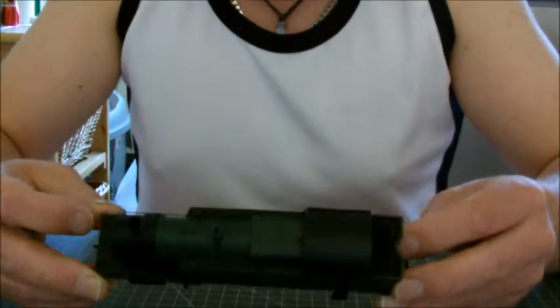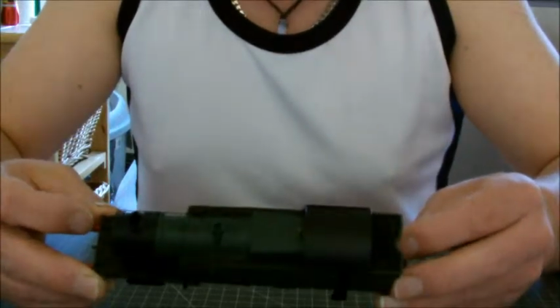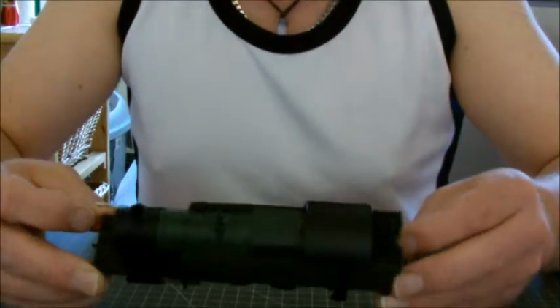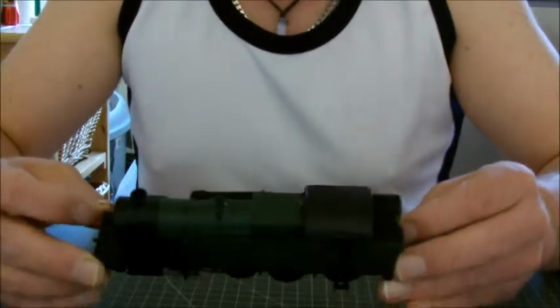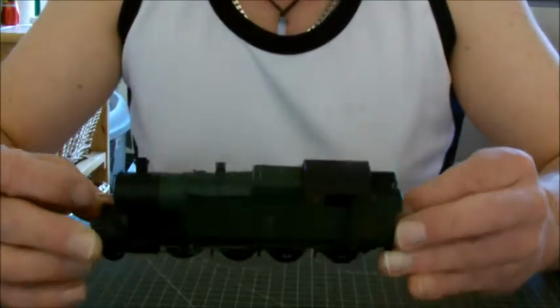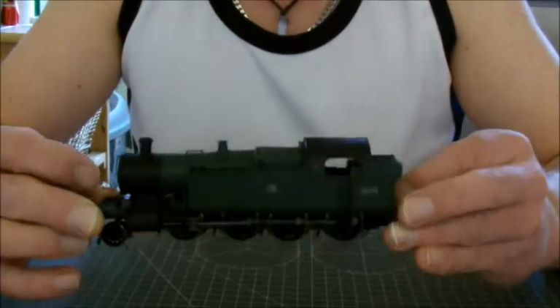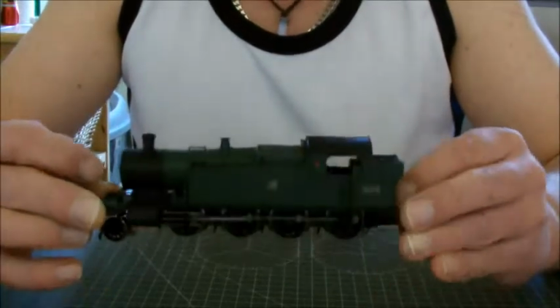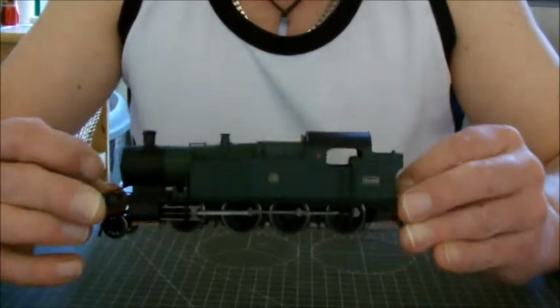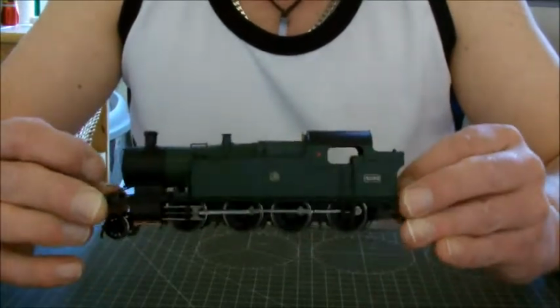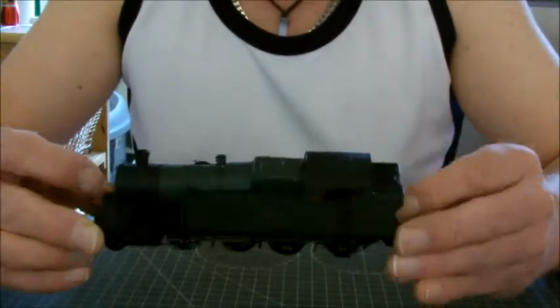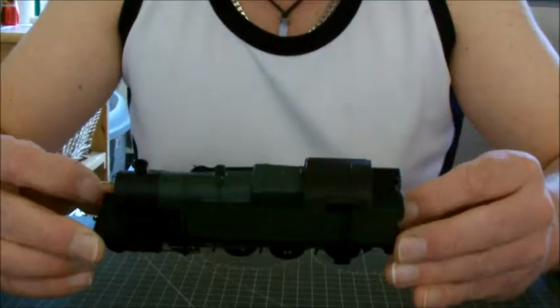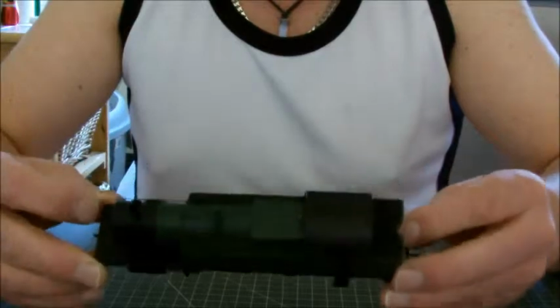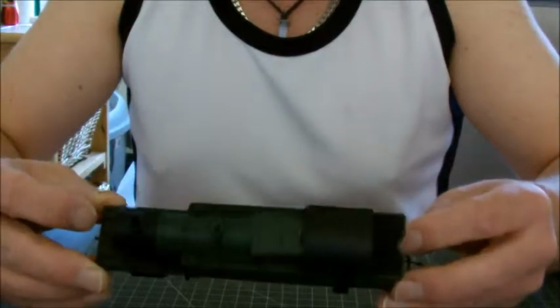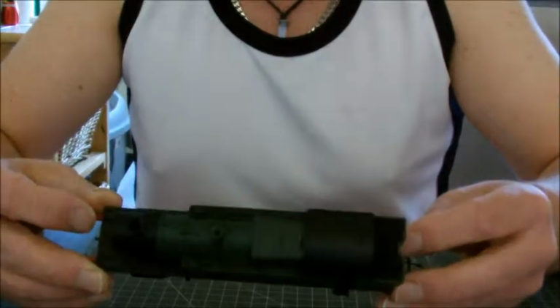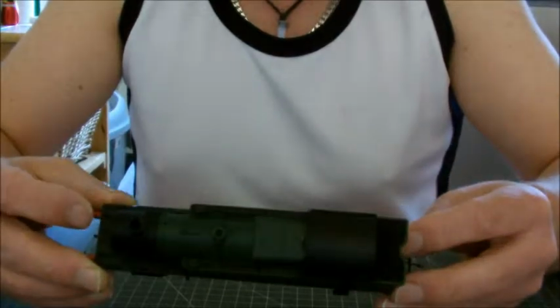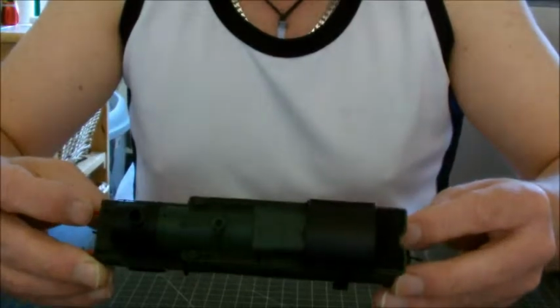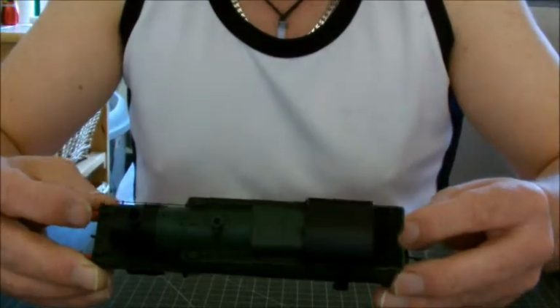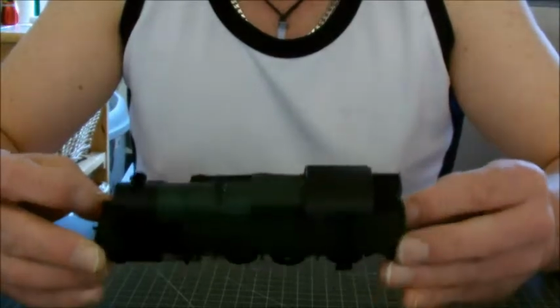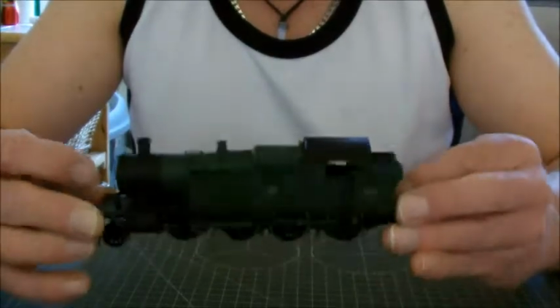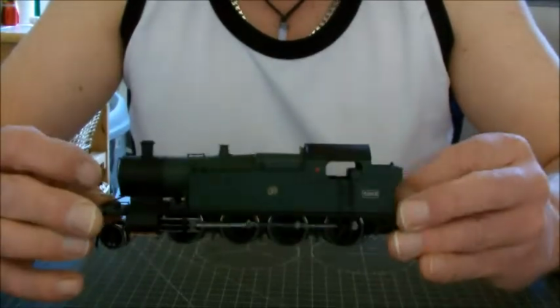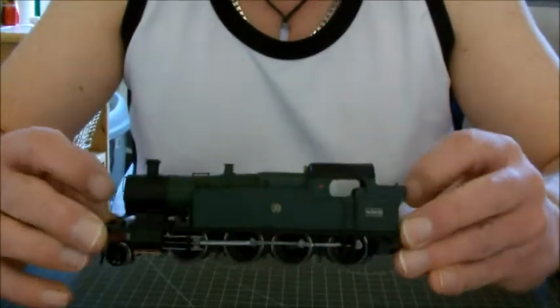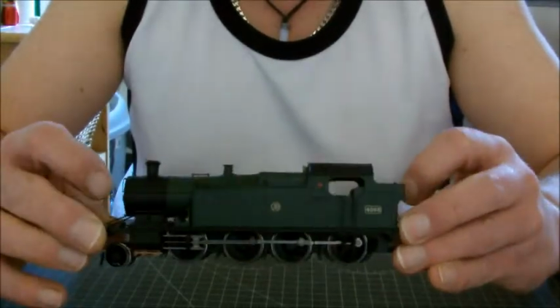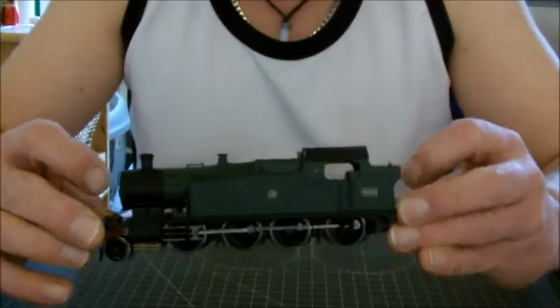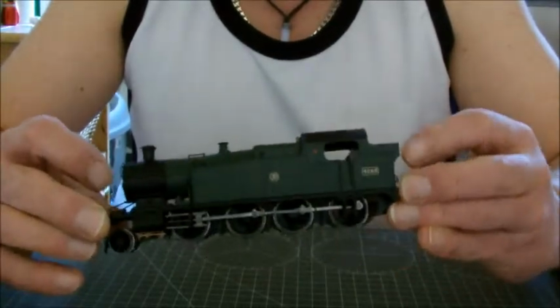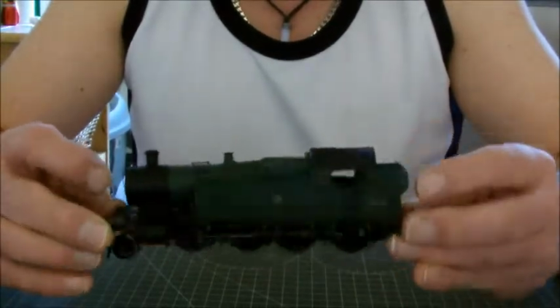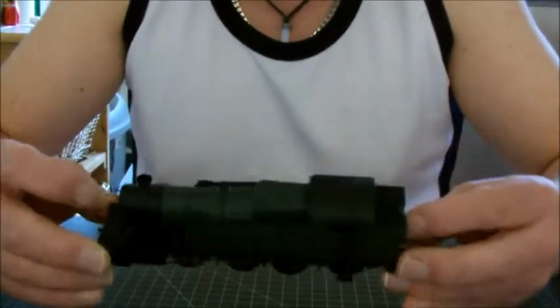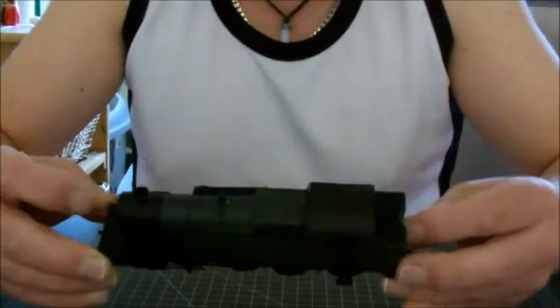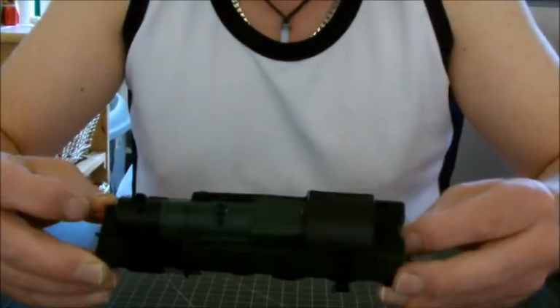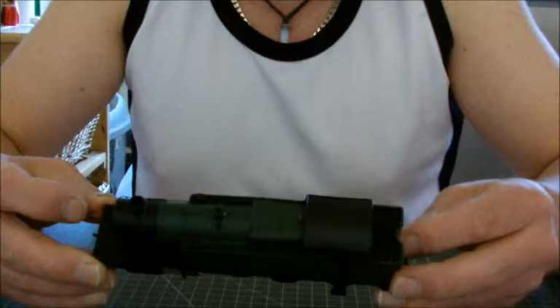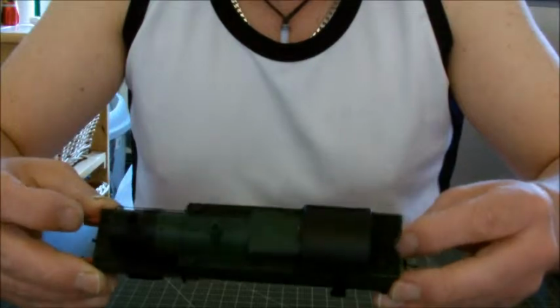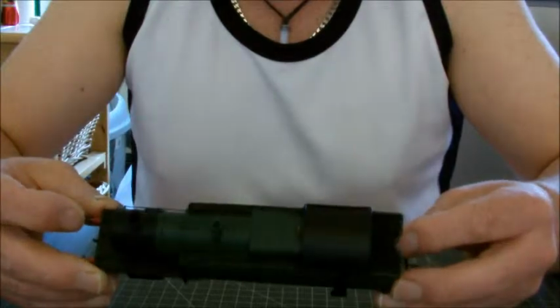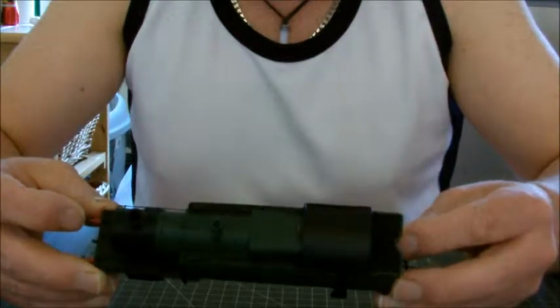It's a nice place to visit — if you ever want to visit it, it's beautiful. Hopefully at the end of this video you will see it running on my exhibition layout, and it is a beautiful little engine.